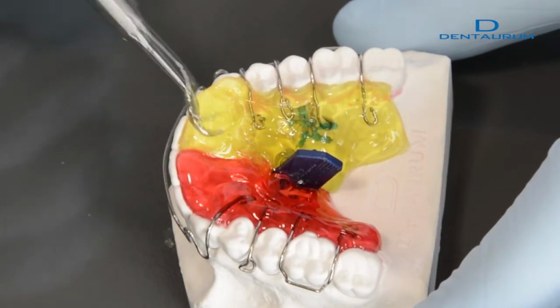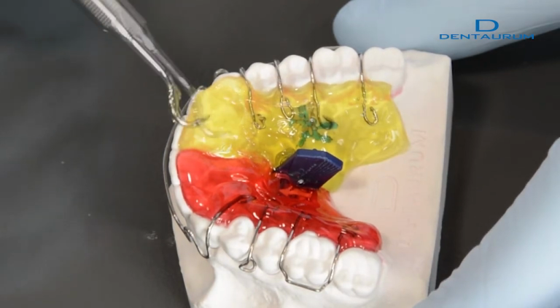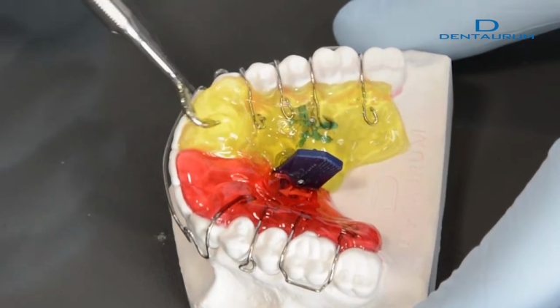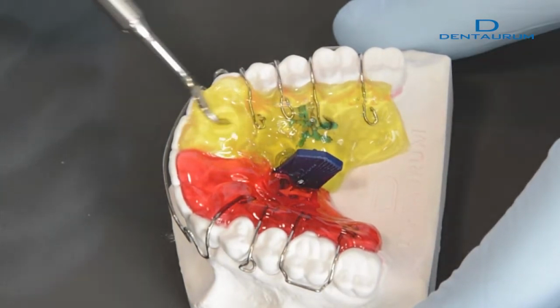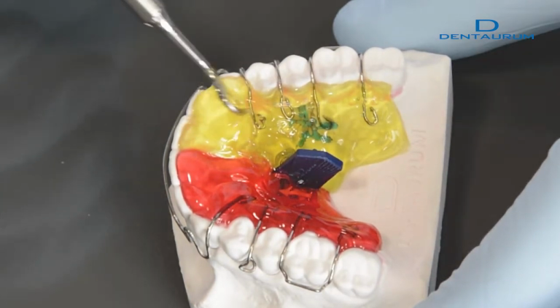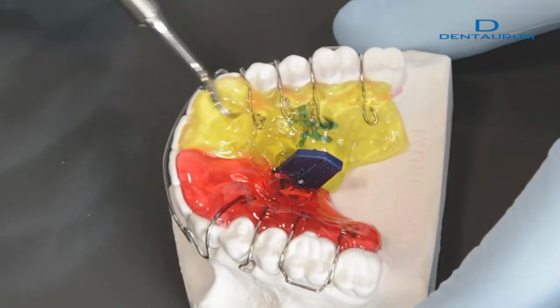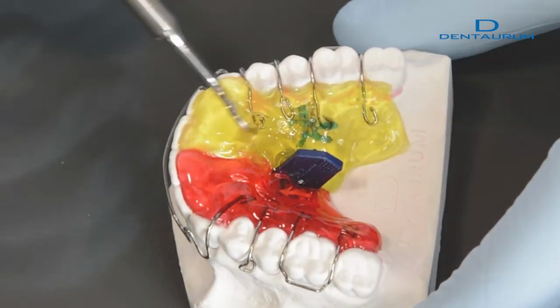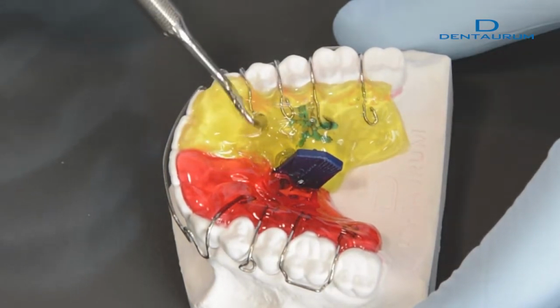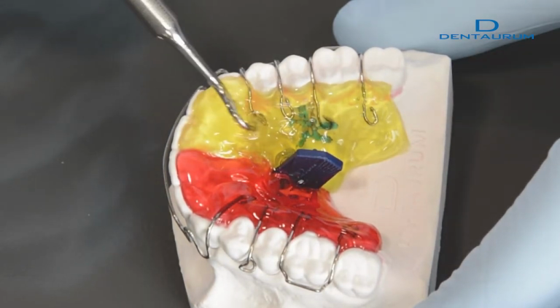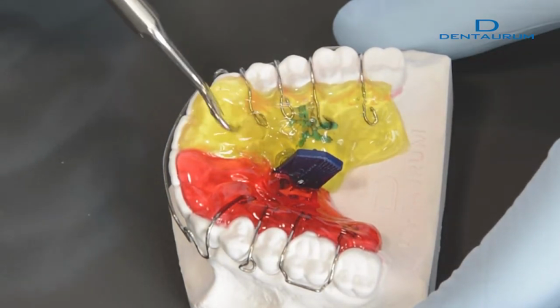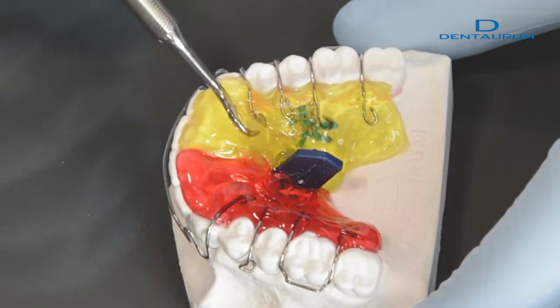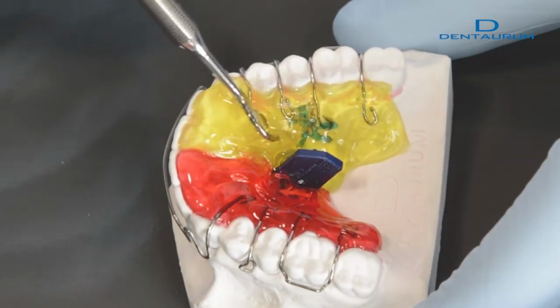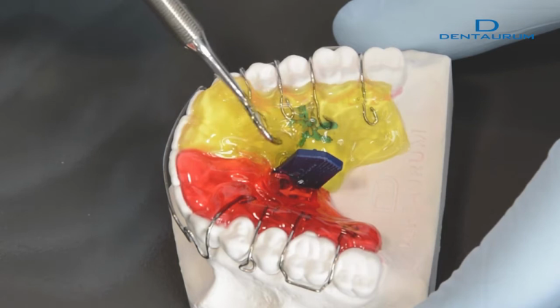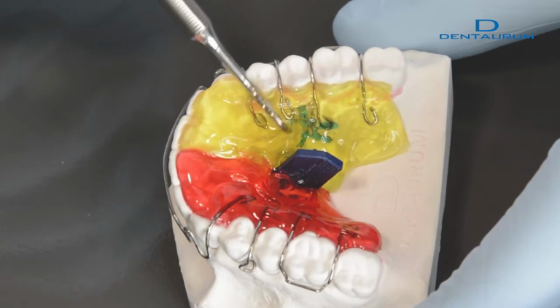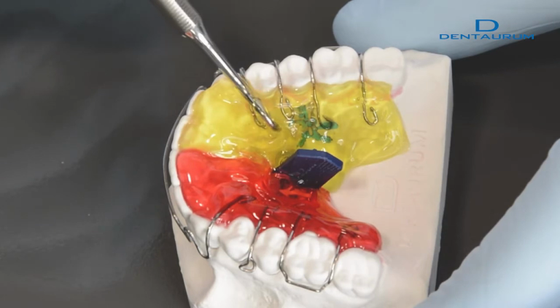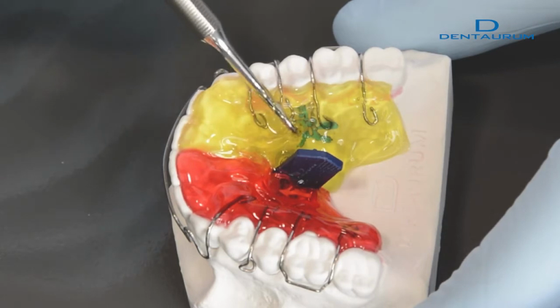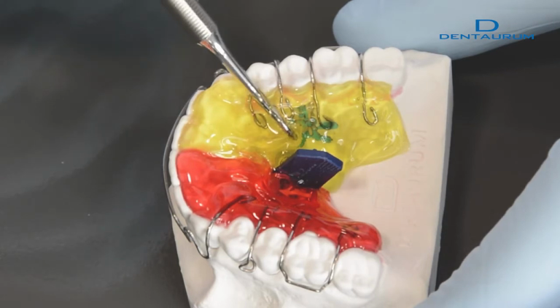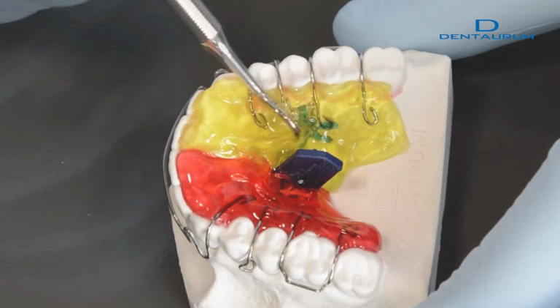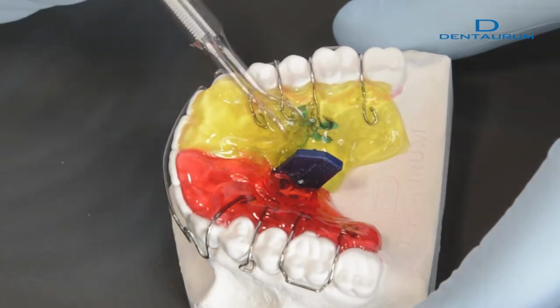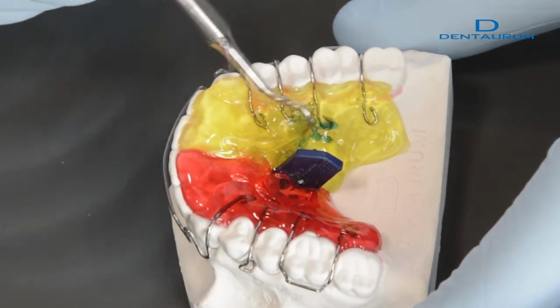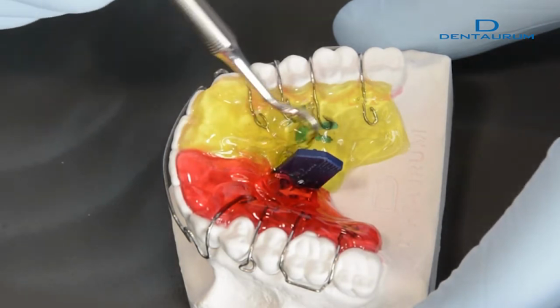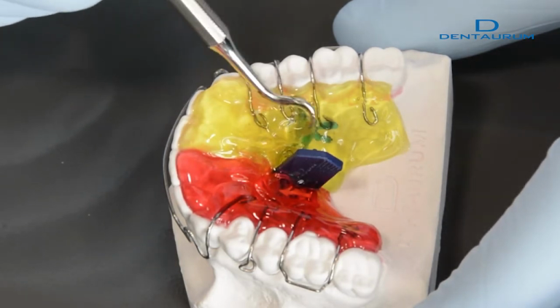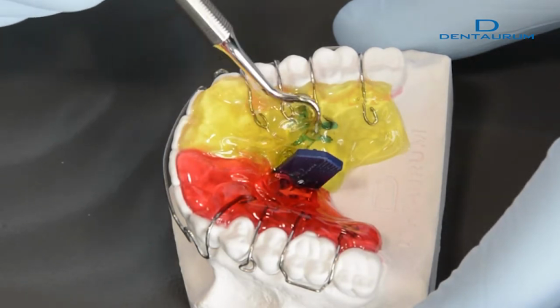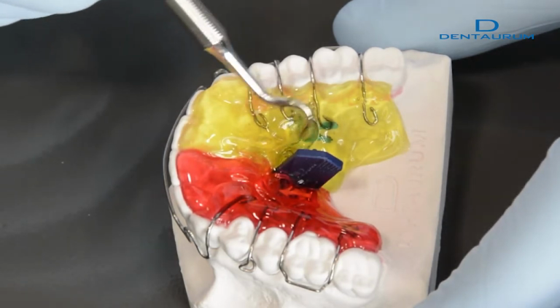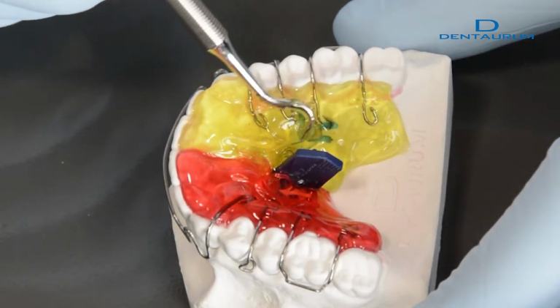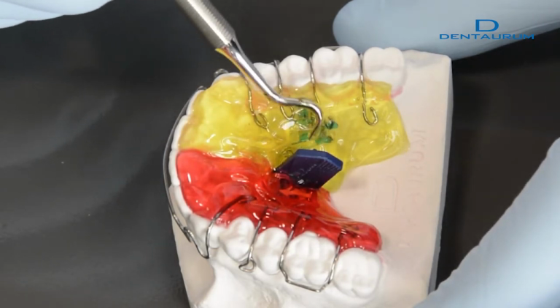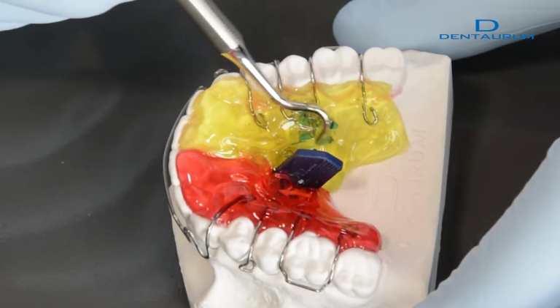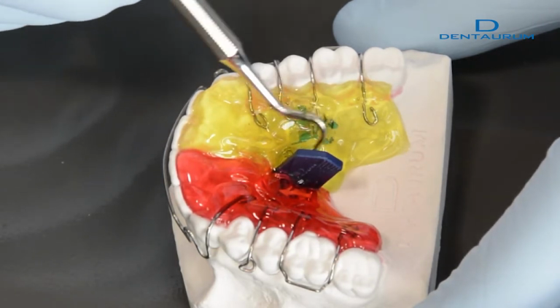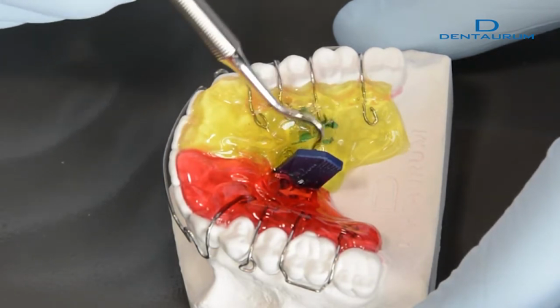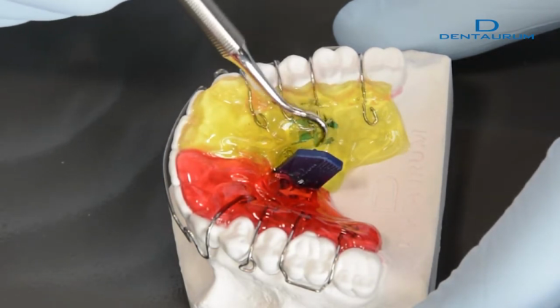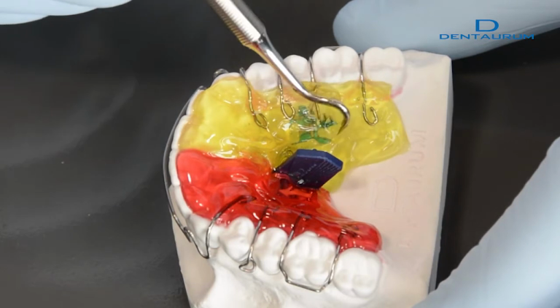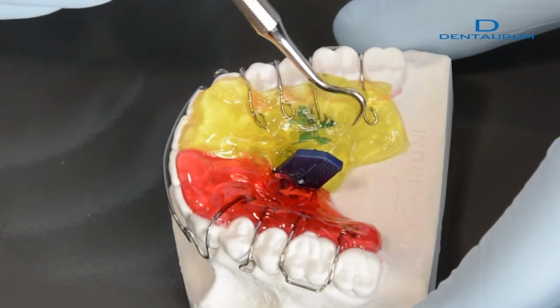The surface can be smoothed out with the help of a sharp instrument. To achieve this, move the instrument quickly to and fro through the acrylic.